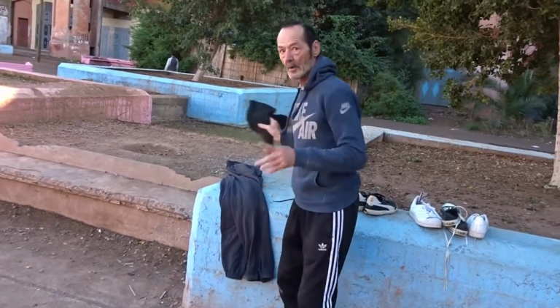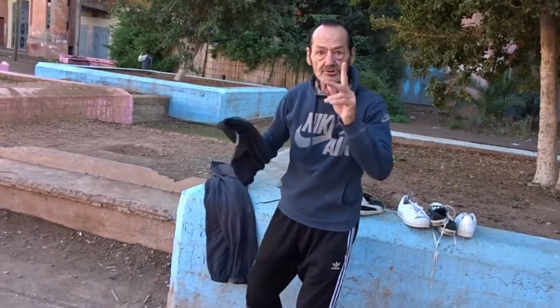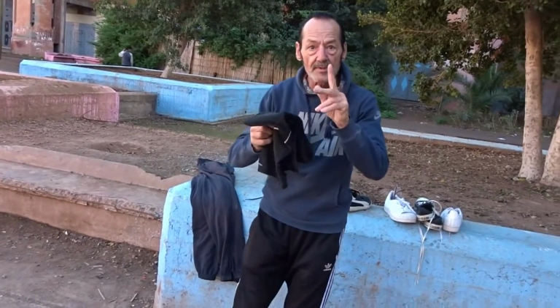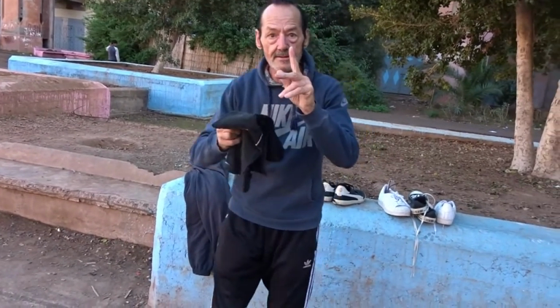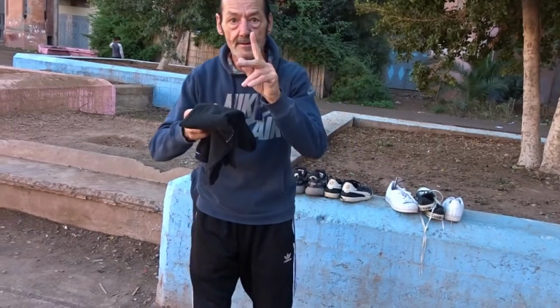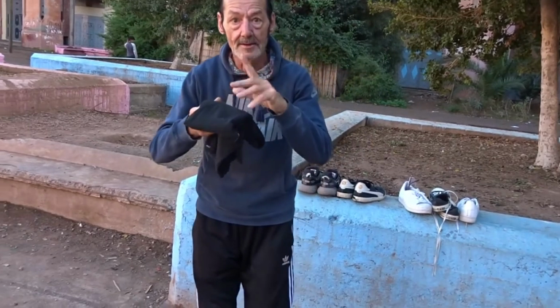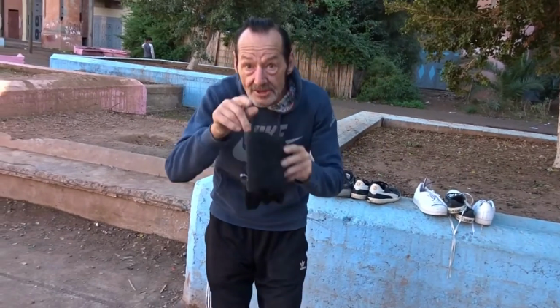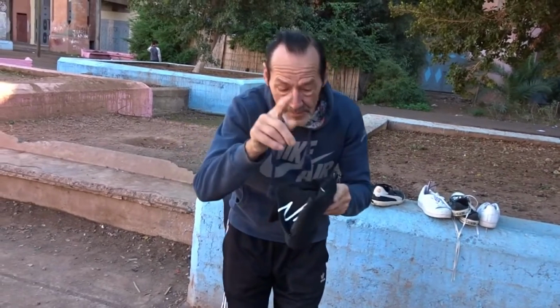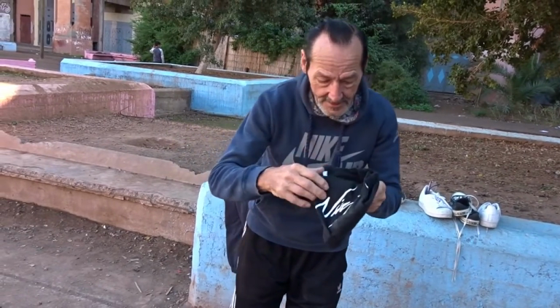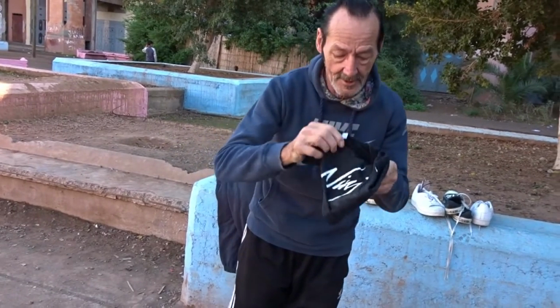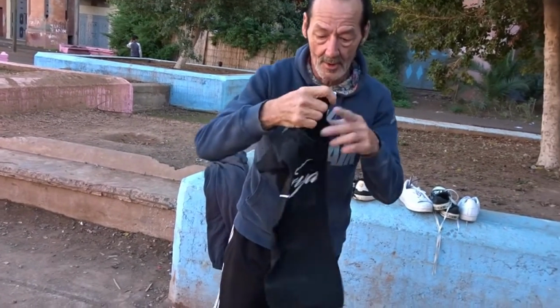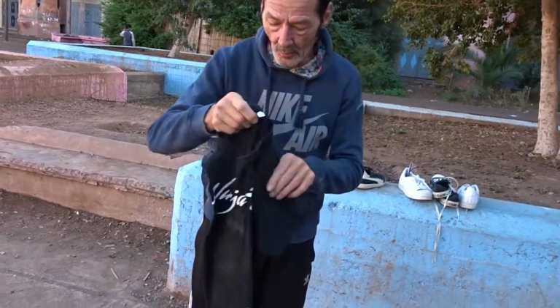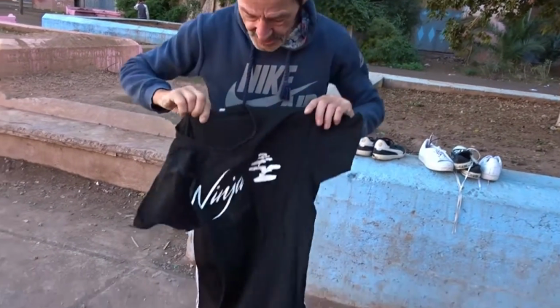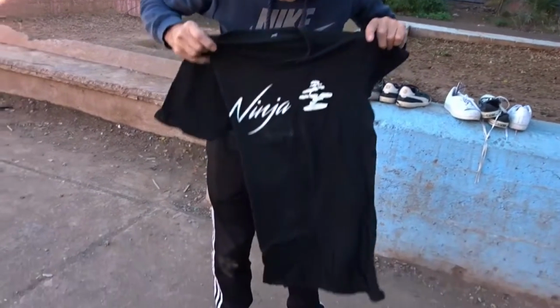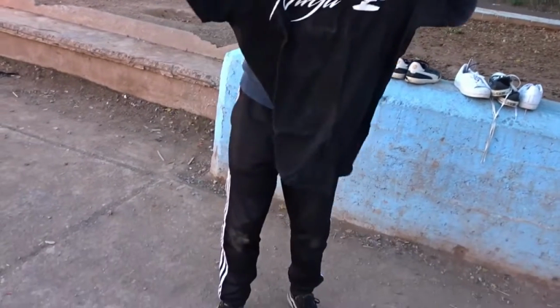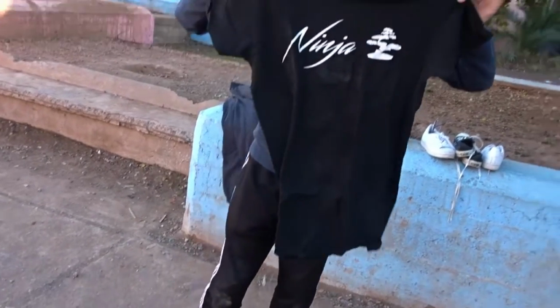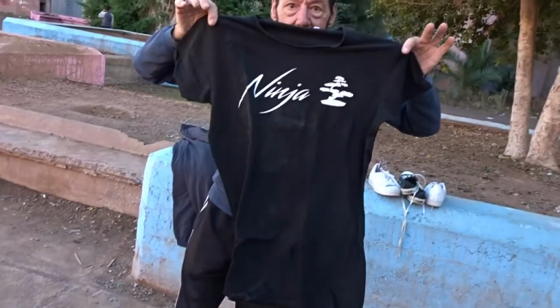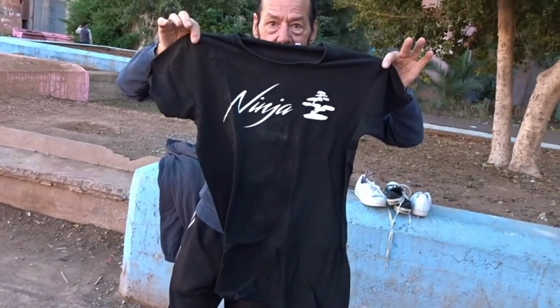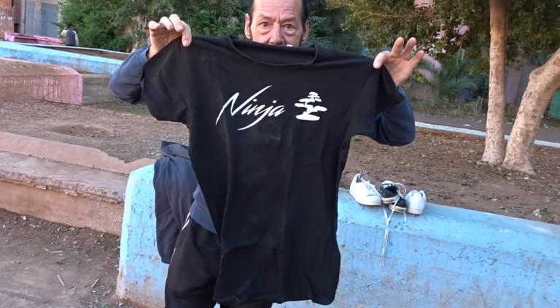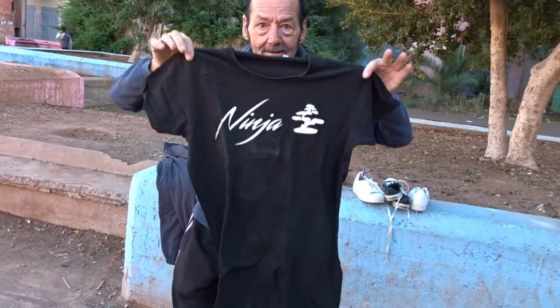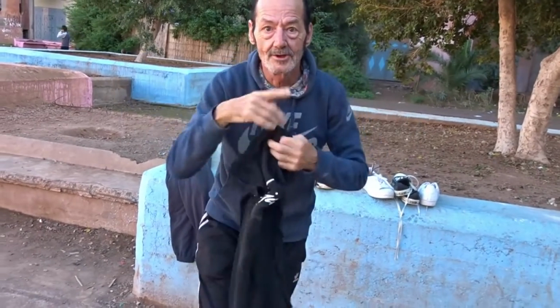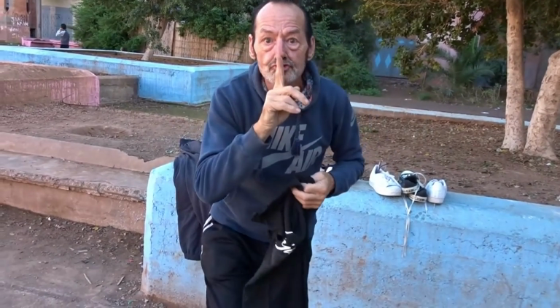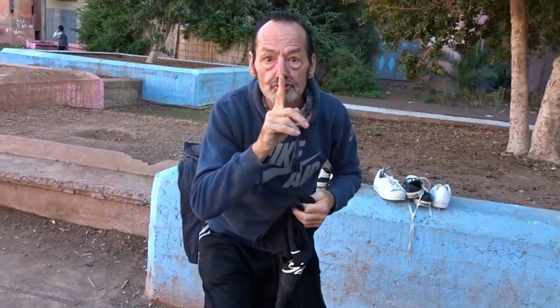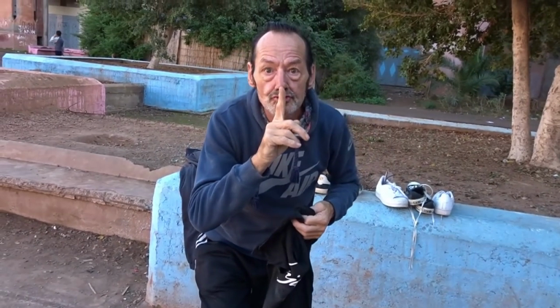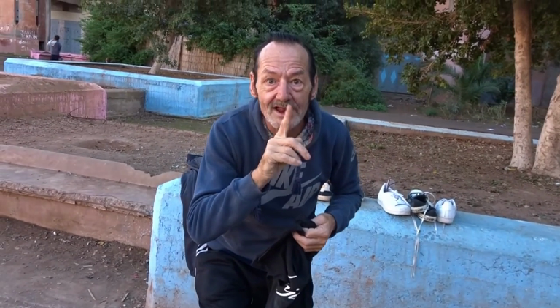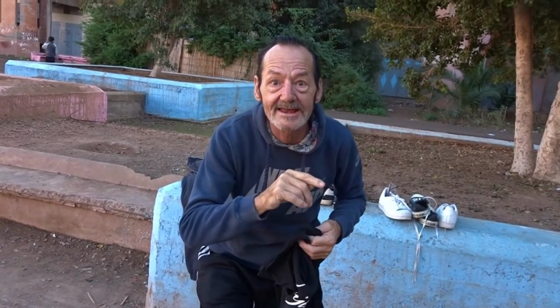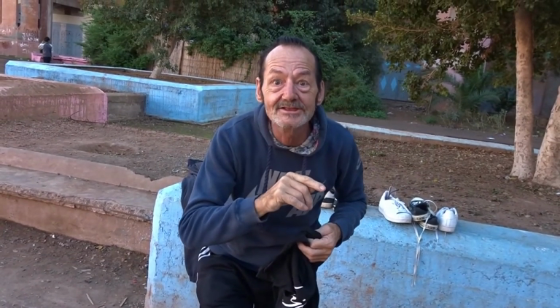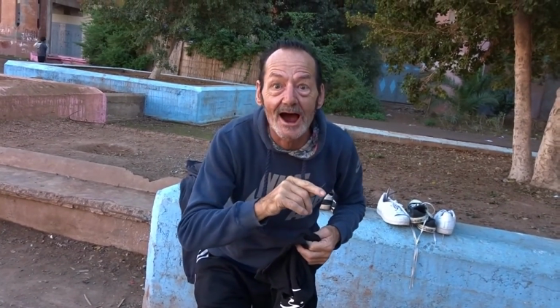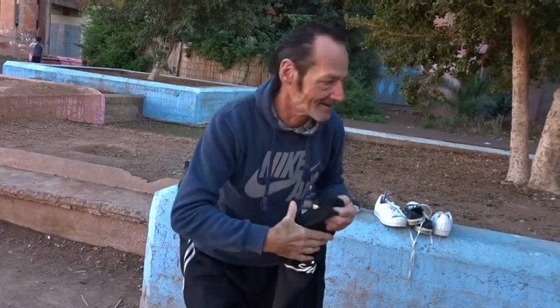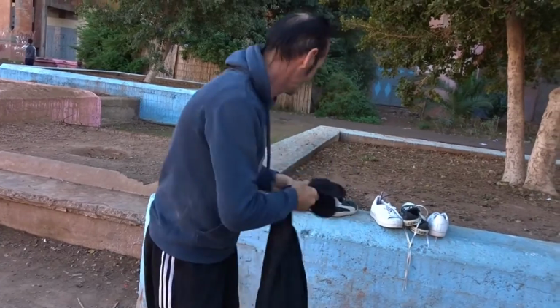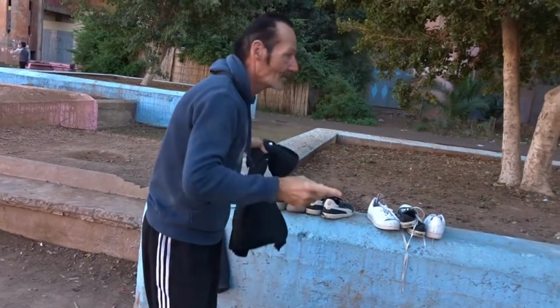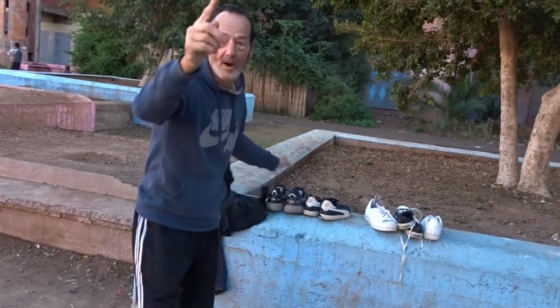When you are jumping, always be sure — like an angel. Watch.